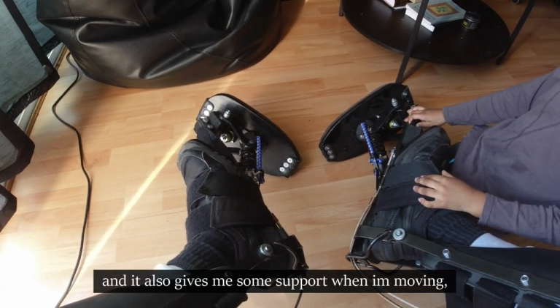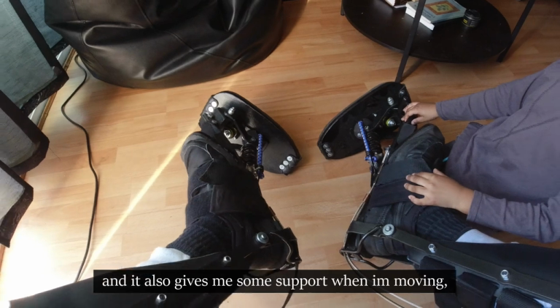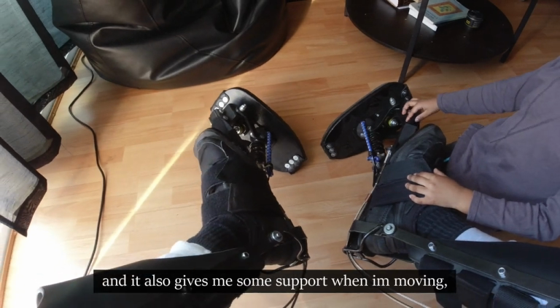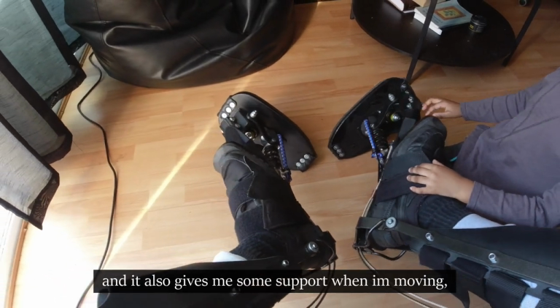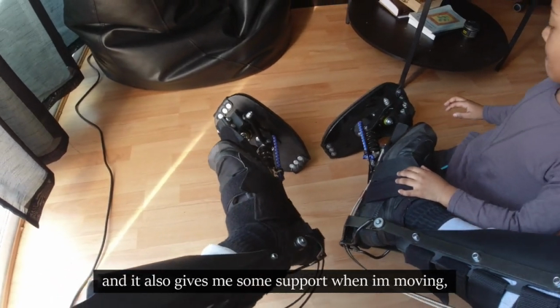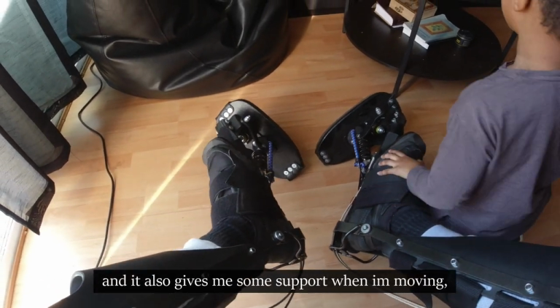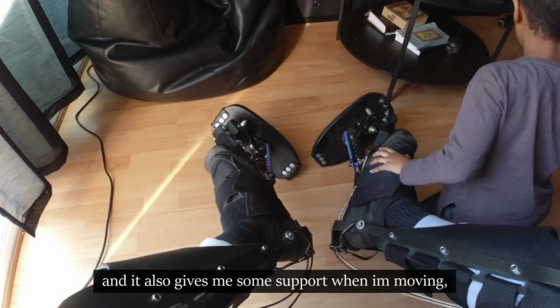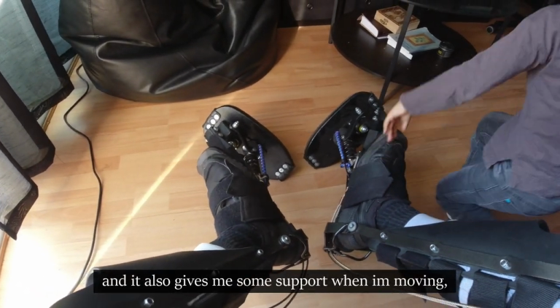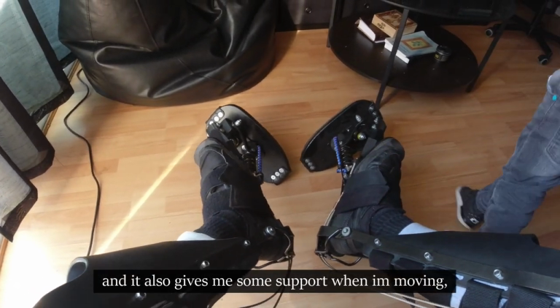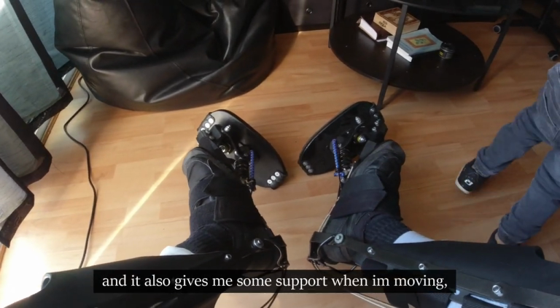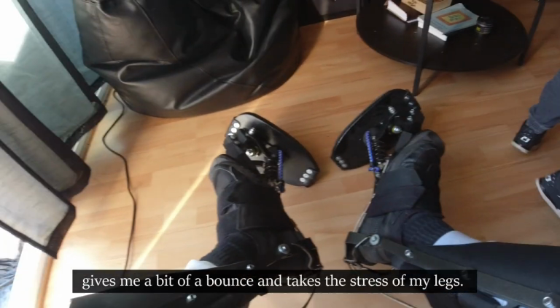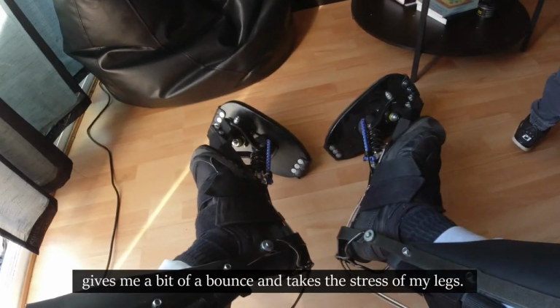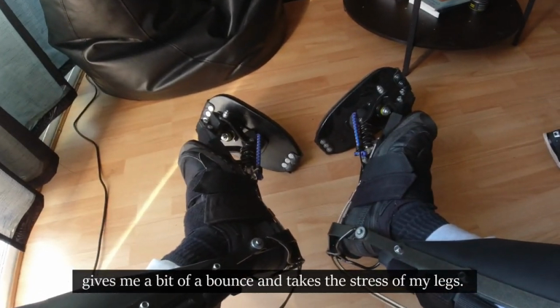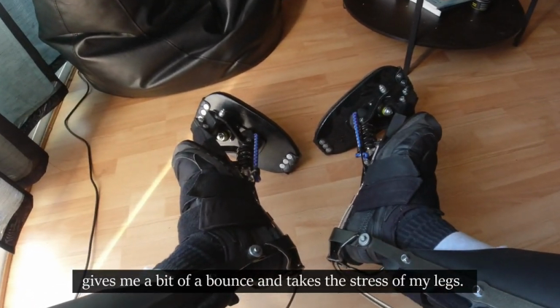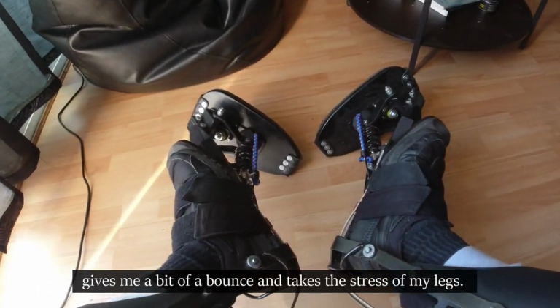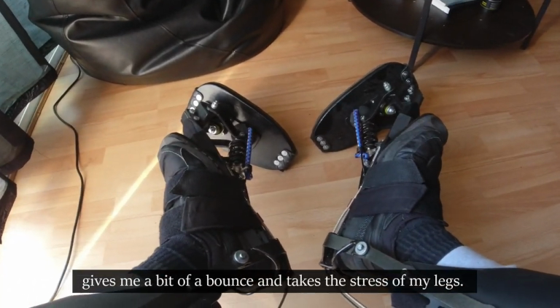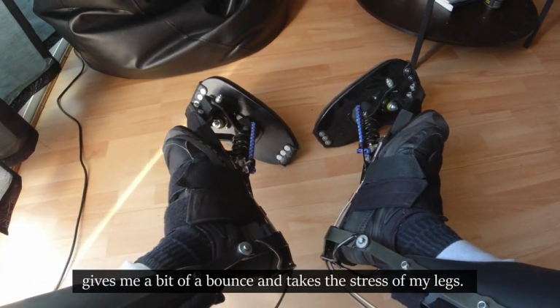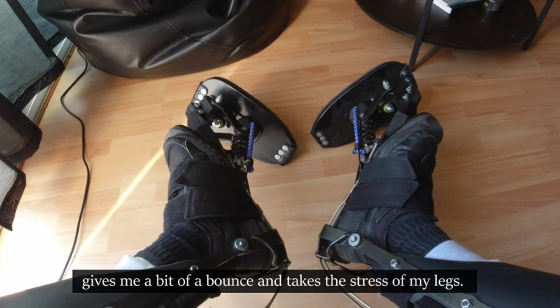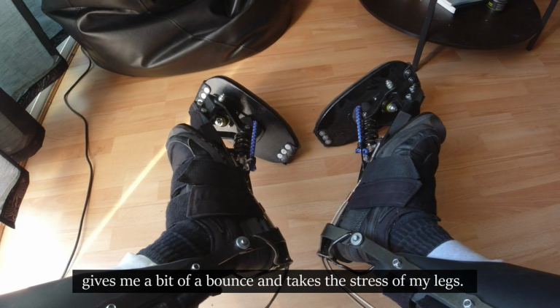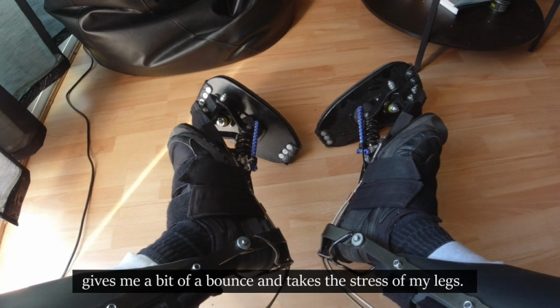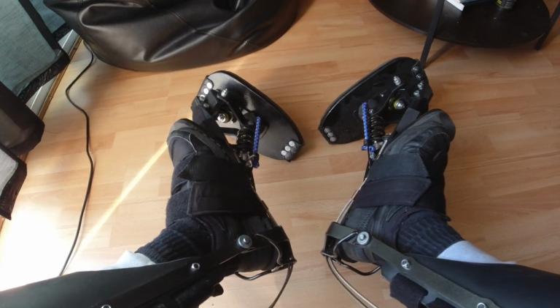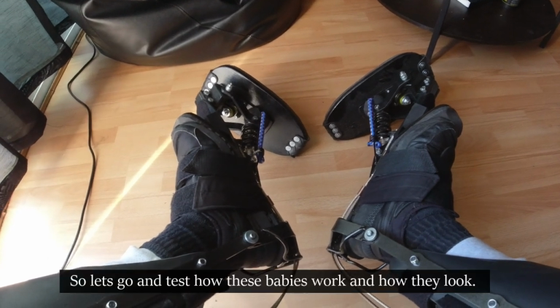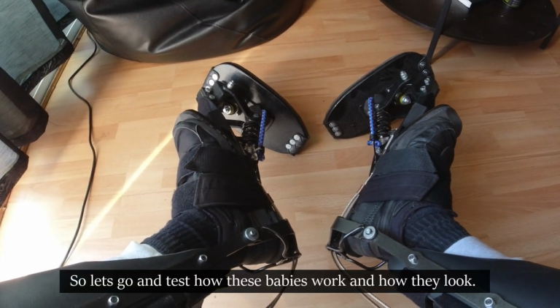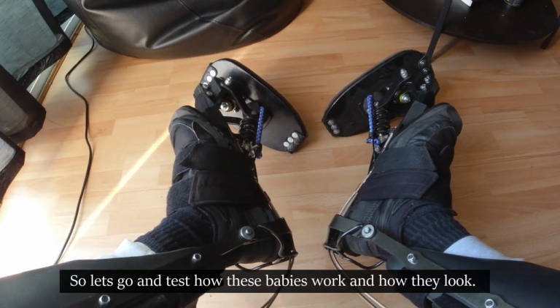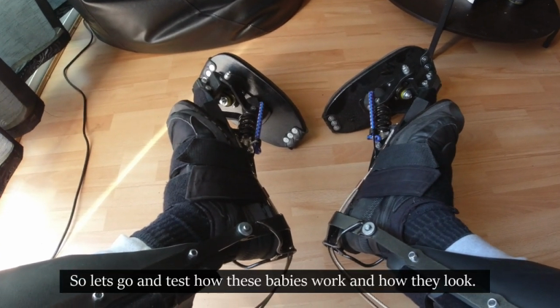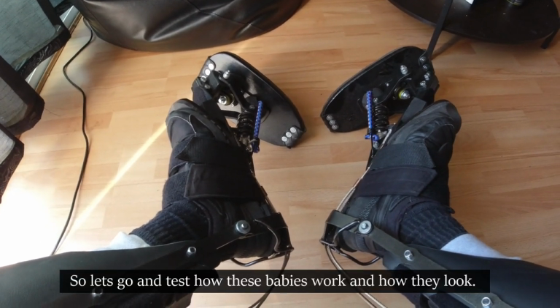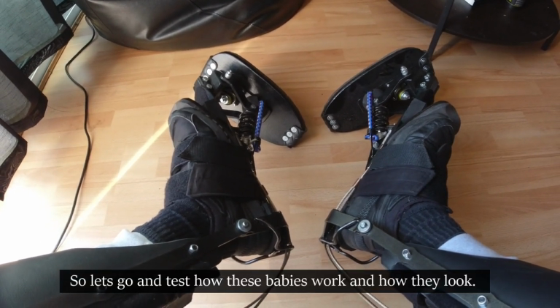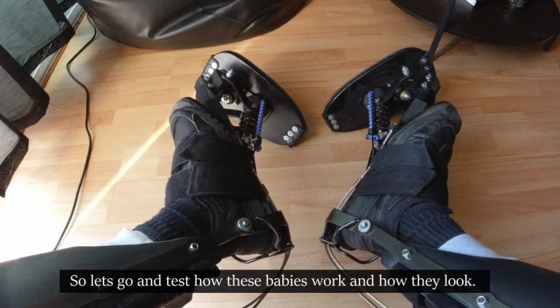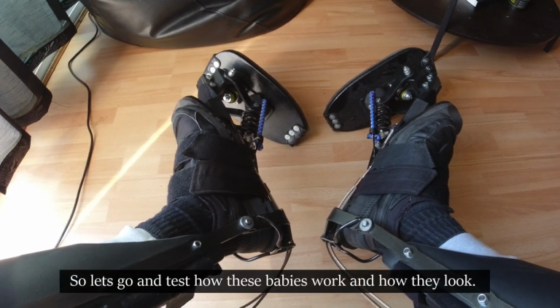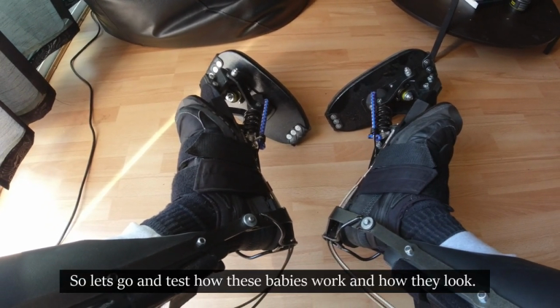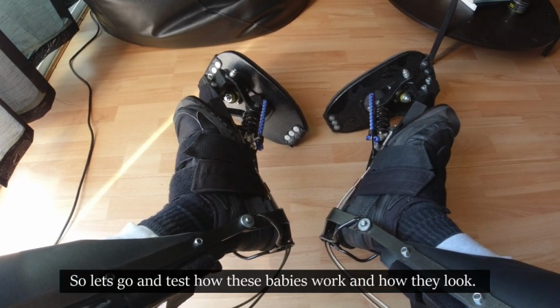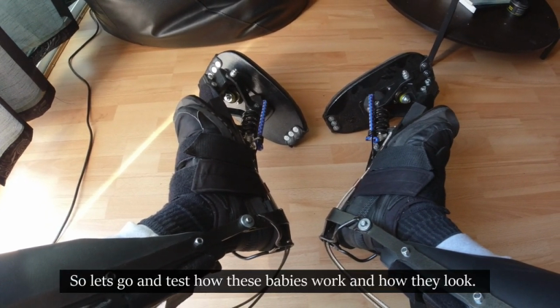The flat plate and the bungees allow me to stand up still and give me some support when I move. It gives me a bit of a bounce and takes the stress off my legs. So let's go and test how these babies work and how they look.